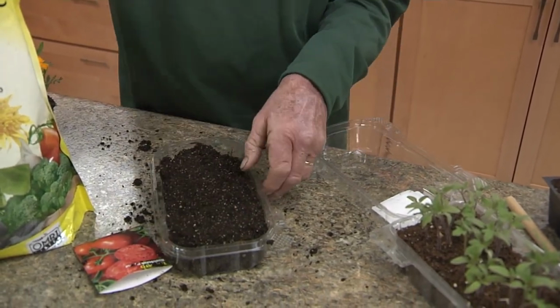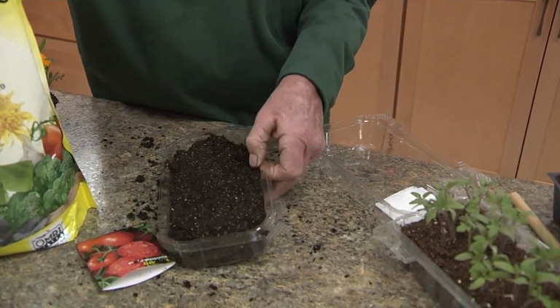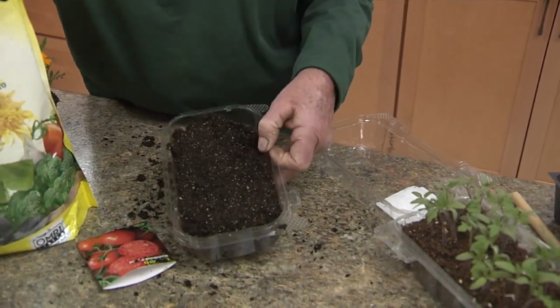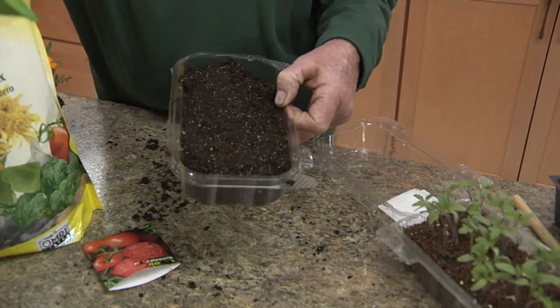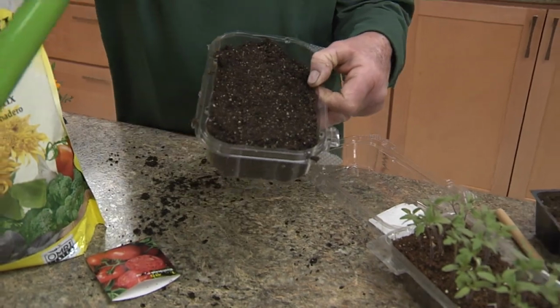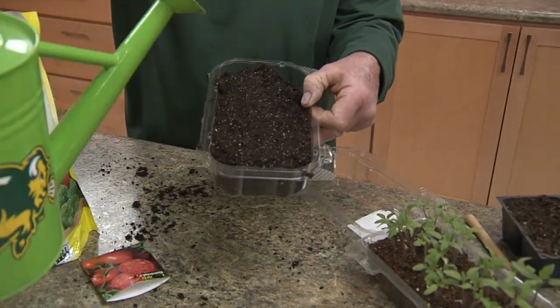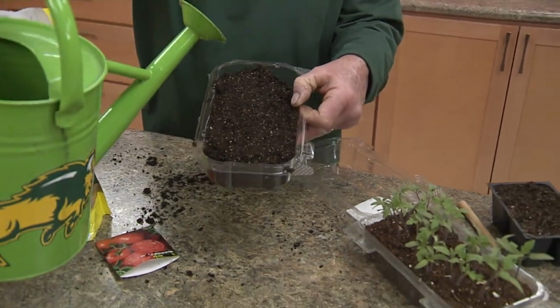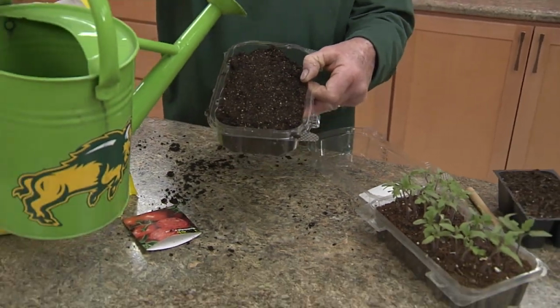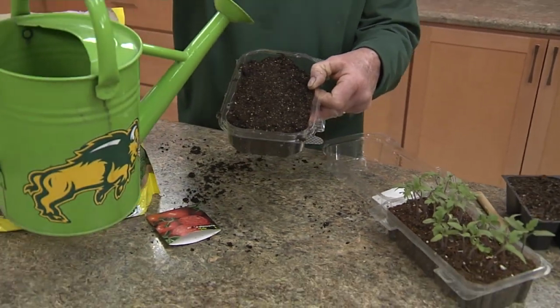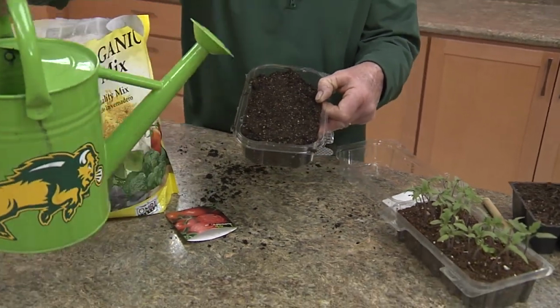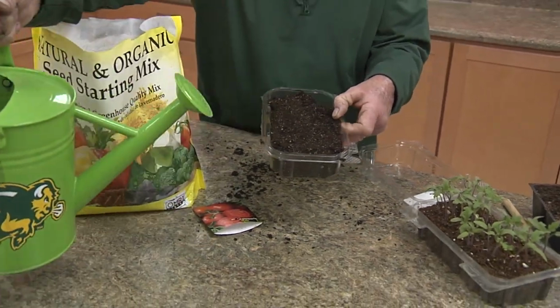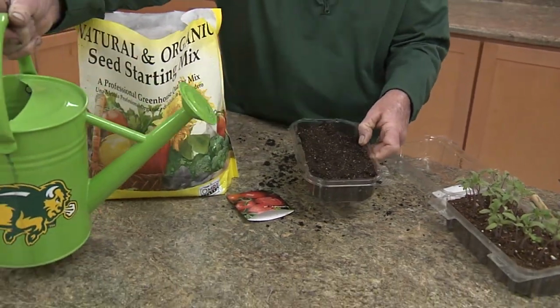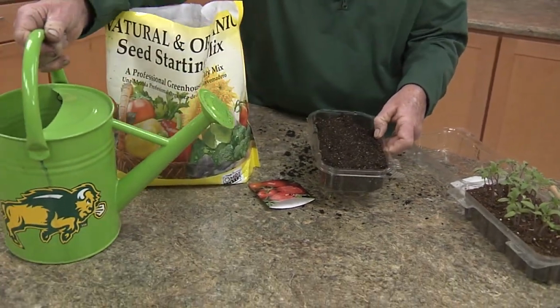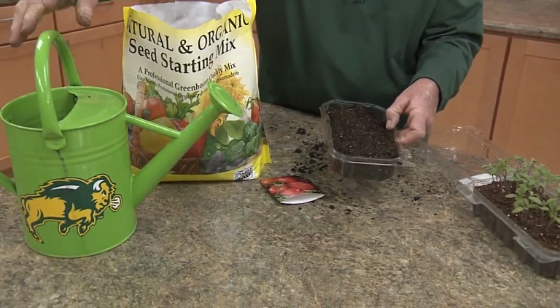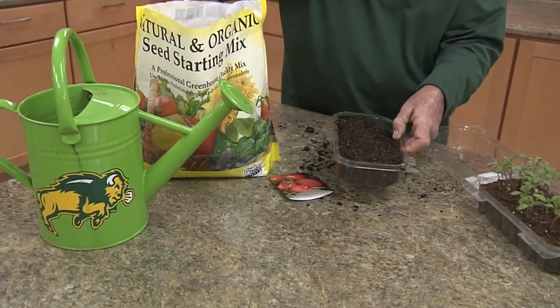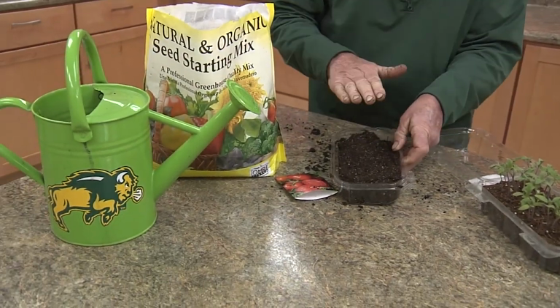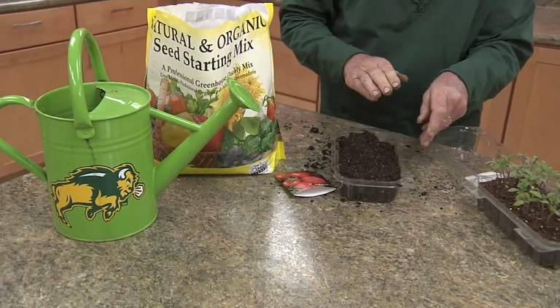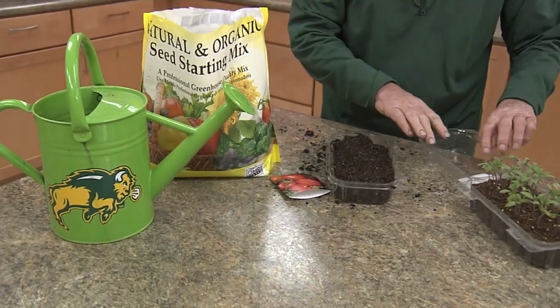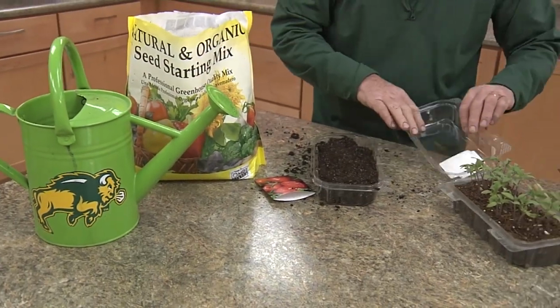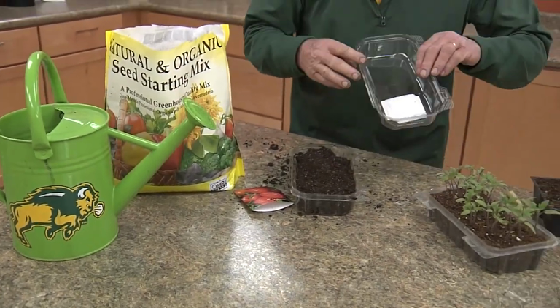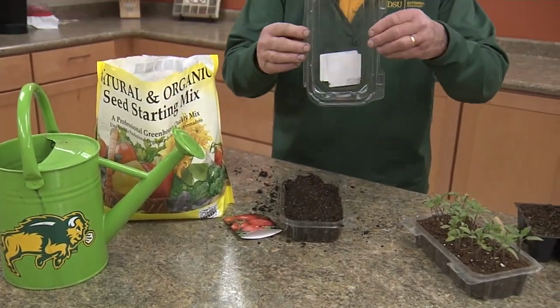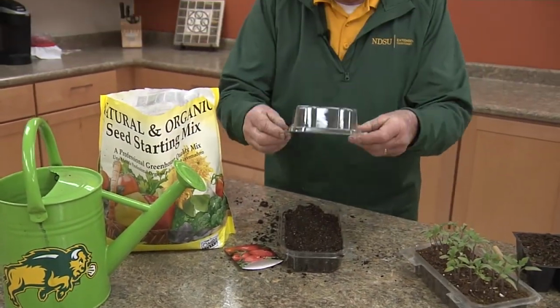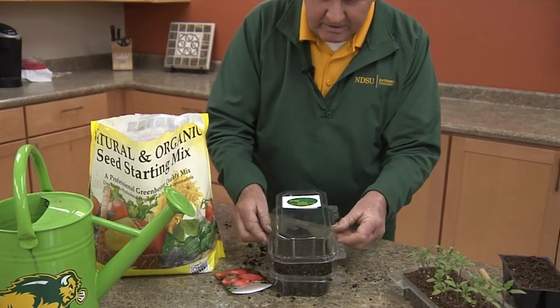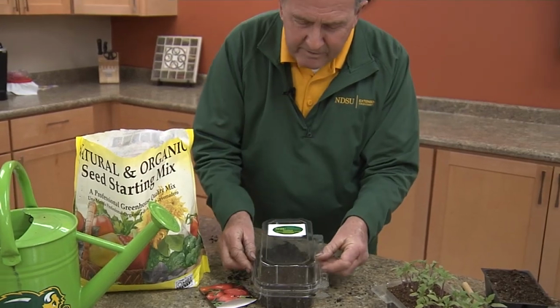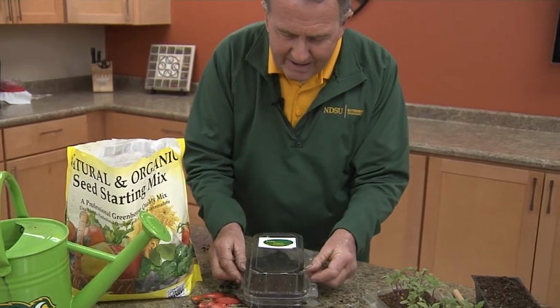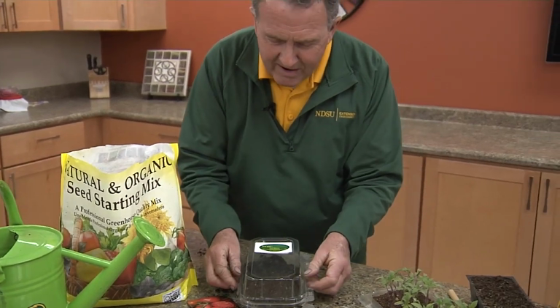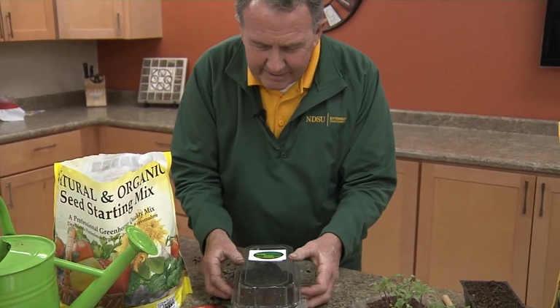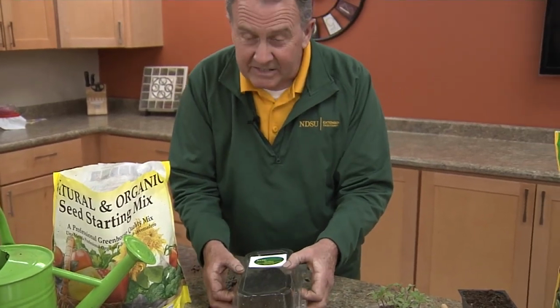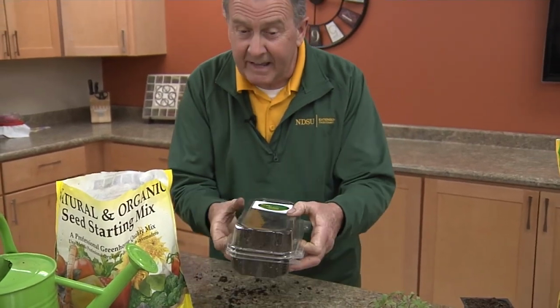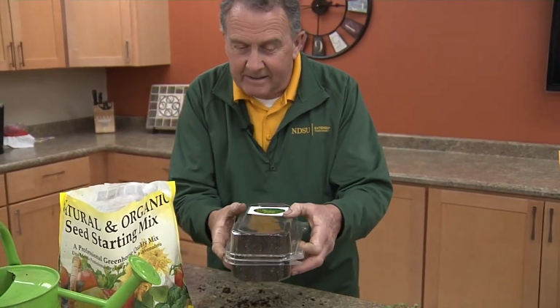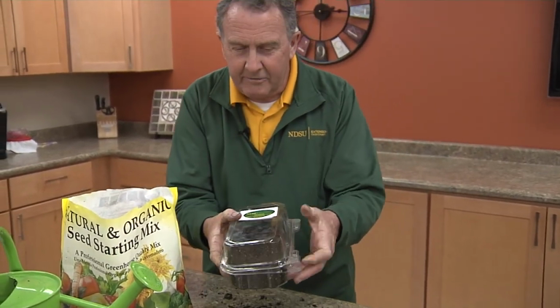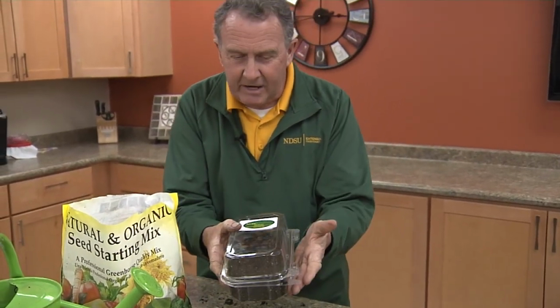Then firm down with your hand. Next we'll water that seed tray thoroughly. Then we can put the cover back on and it makes a nice little greenhouse.